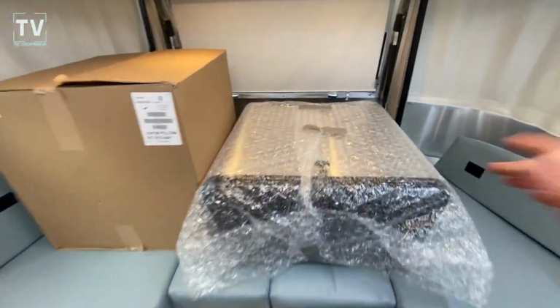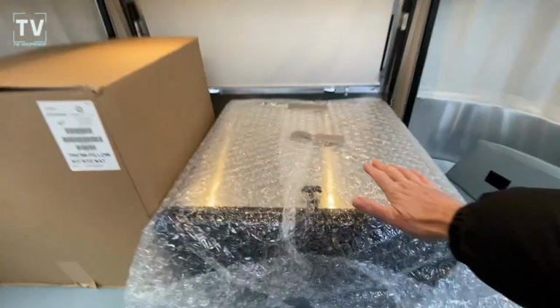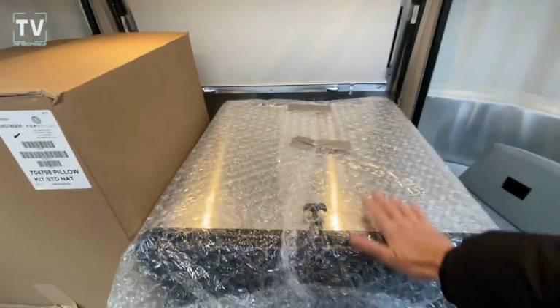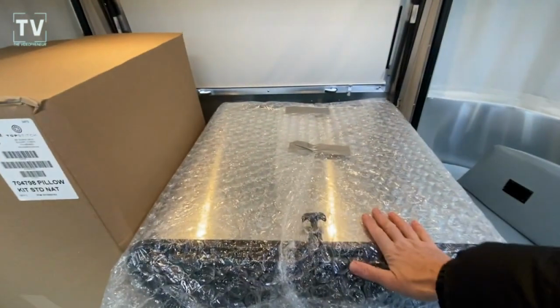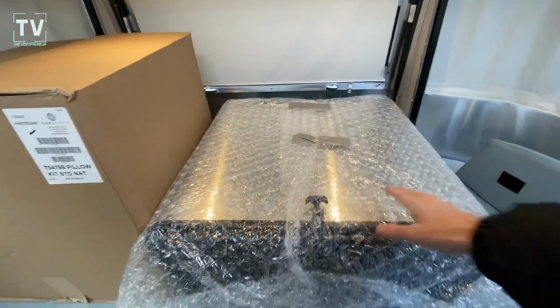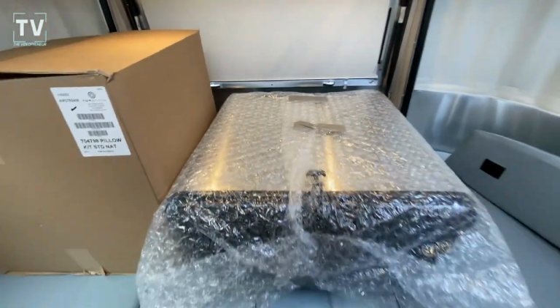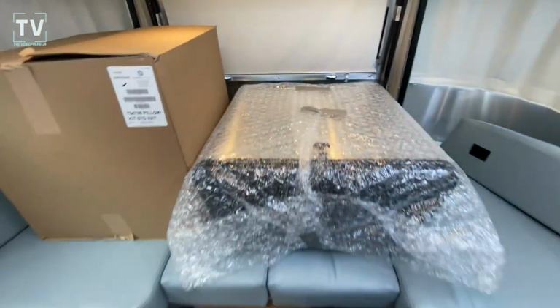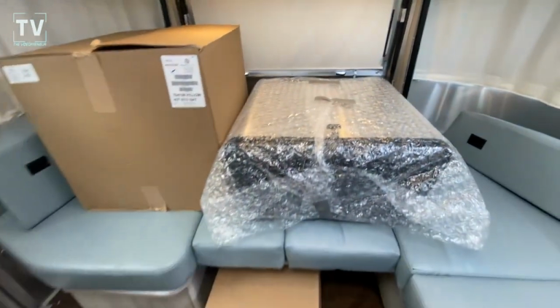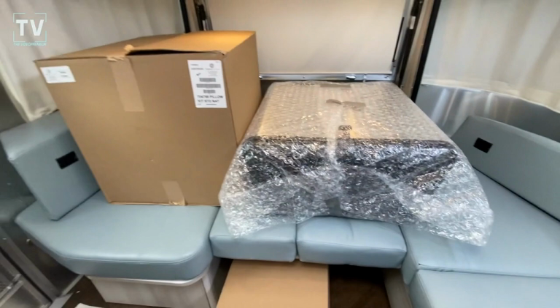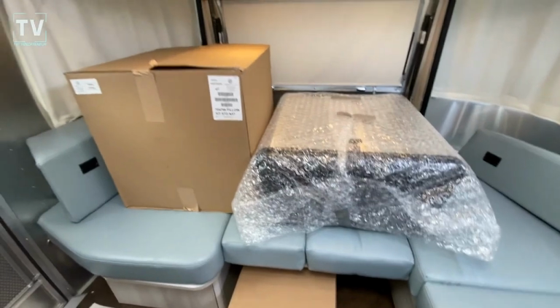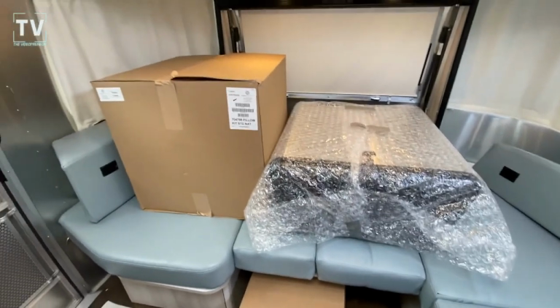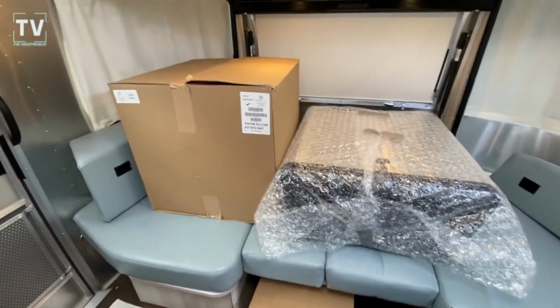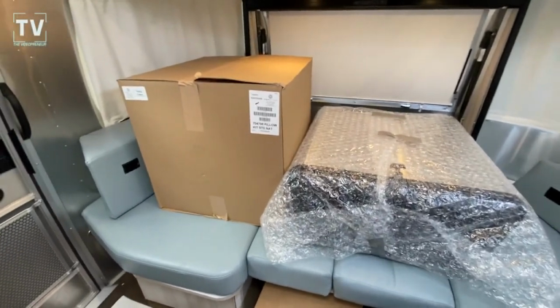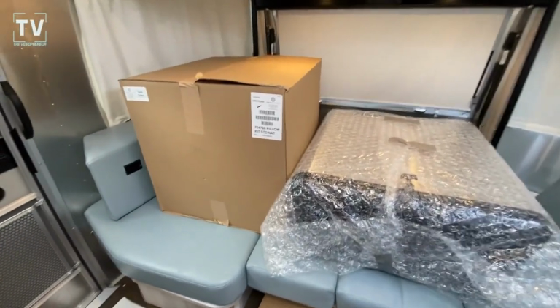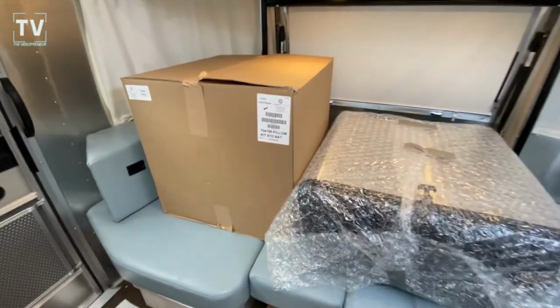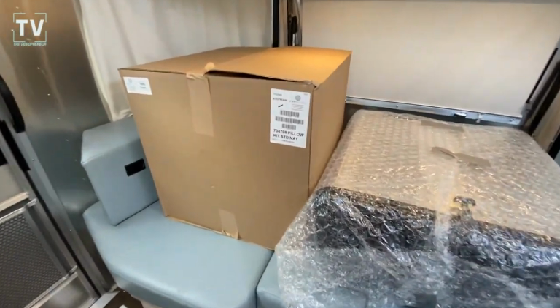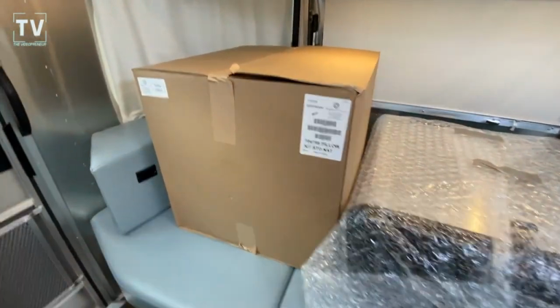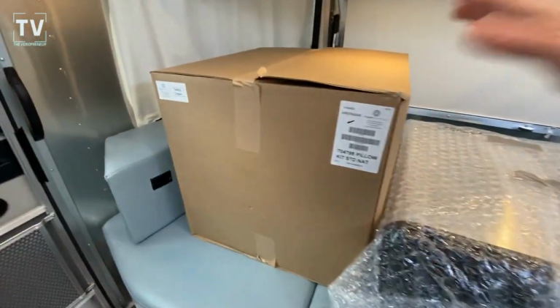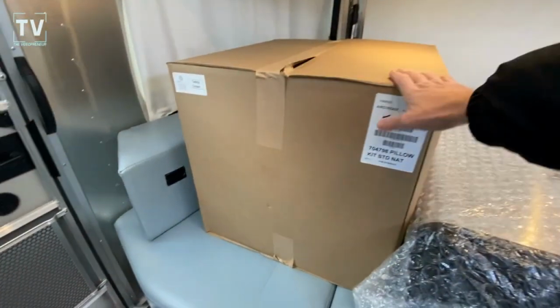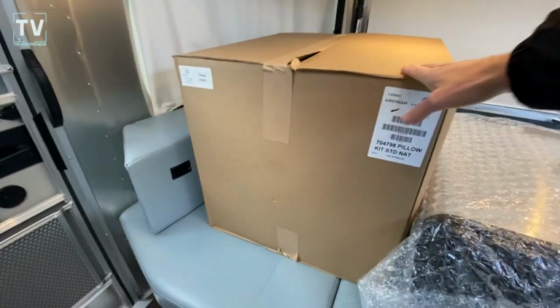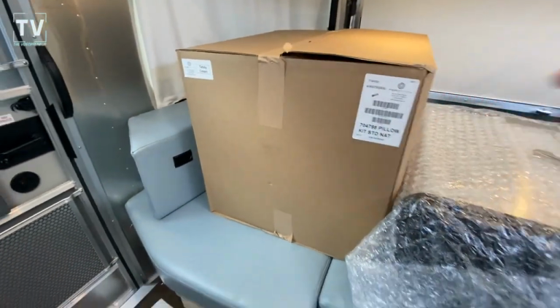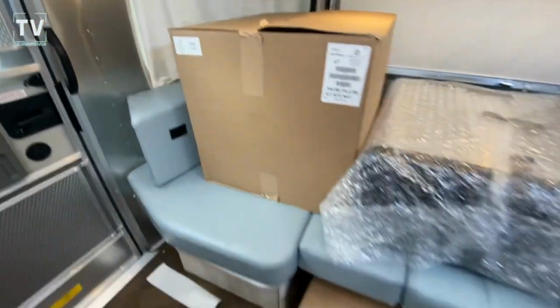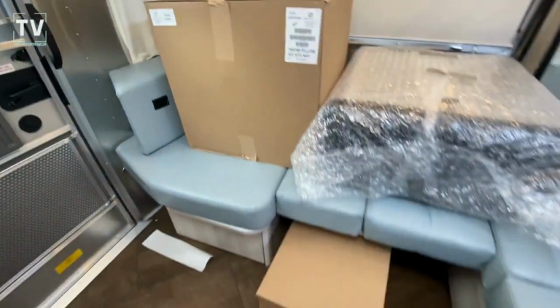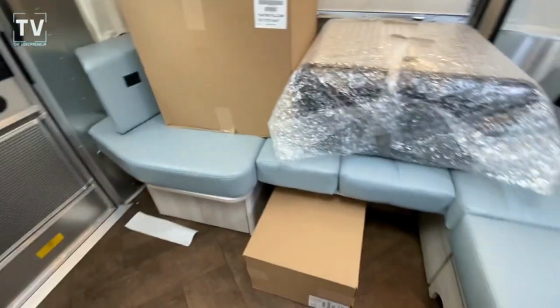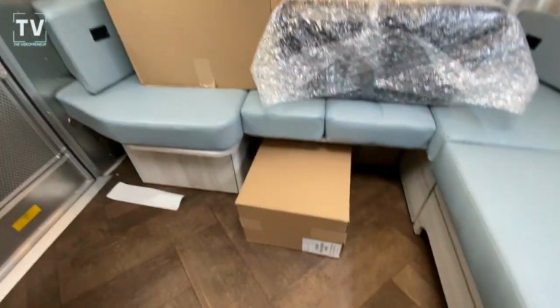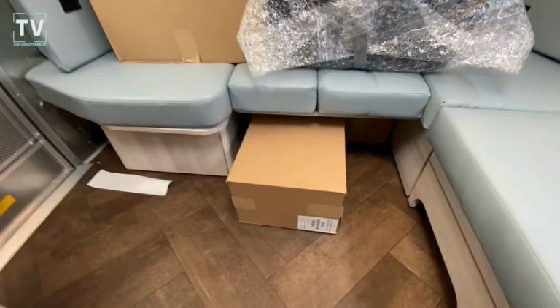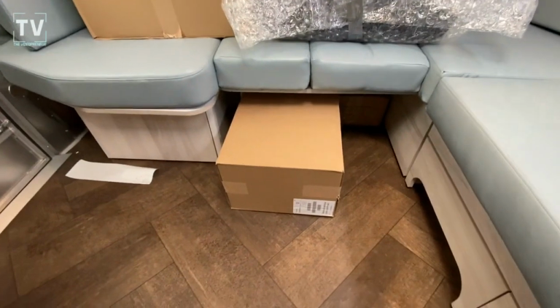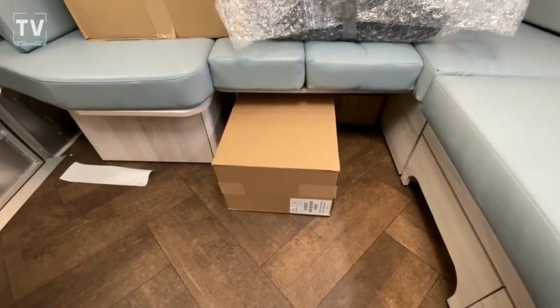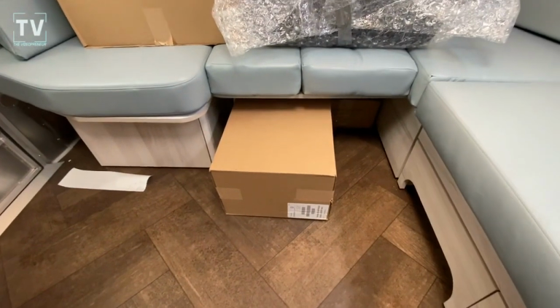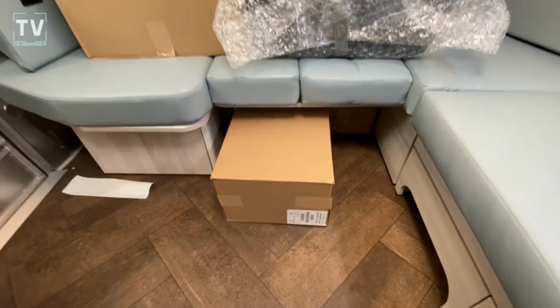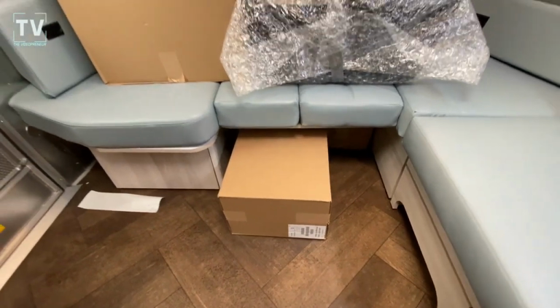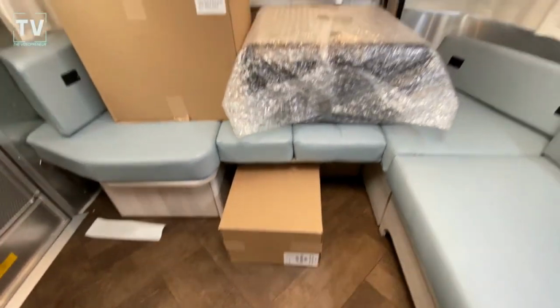This is the front propane bottle covers. And then here is all kinds of stuff that comes with your Airstream.